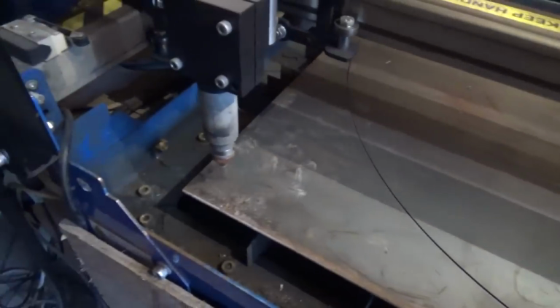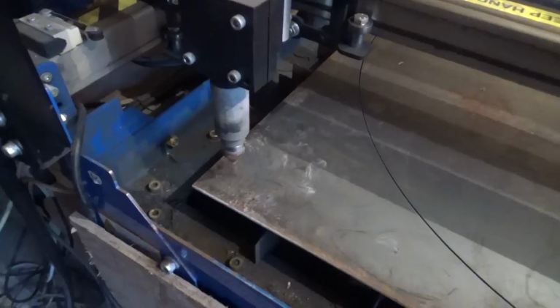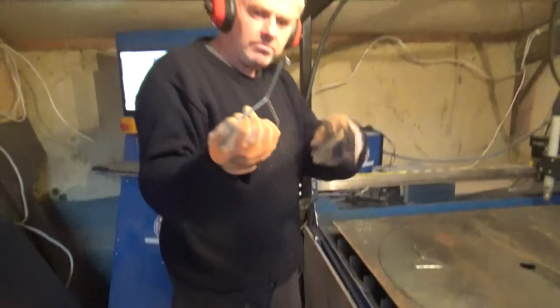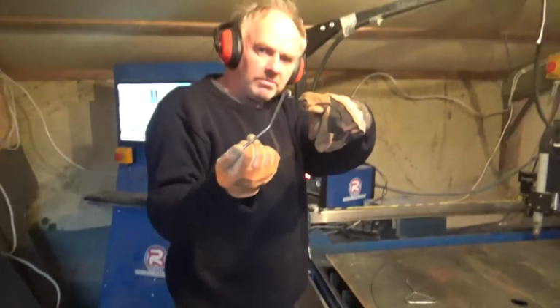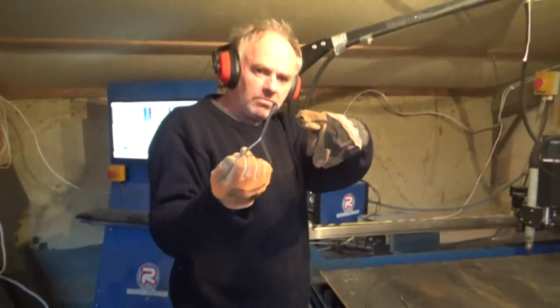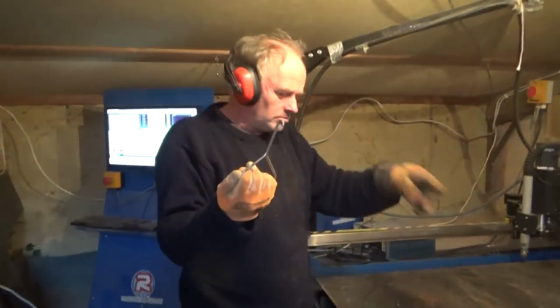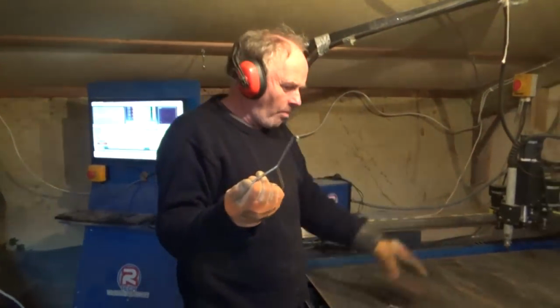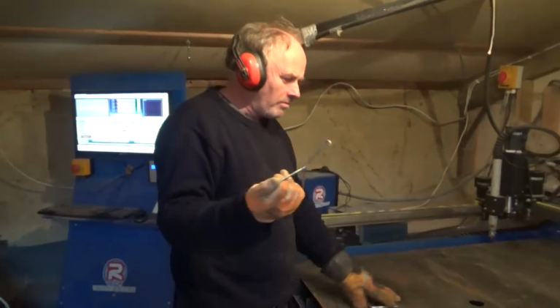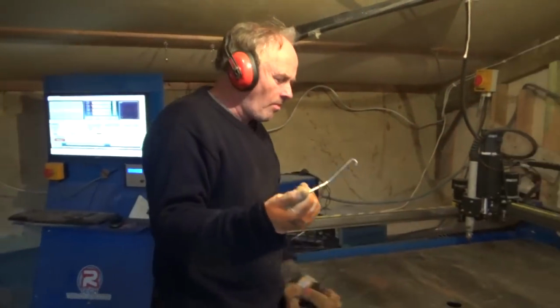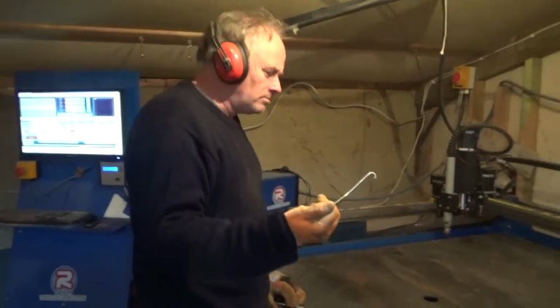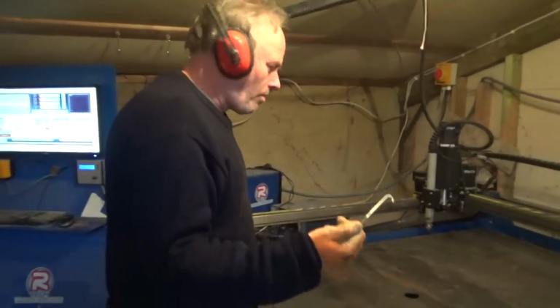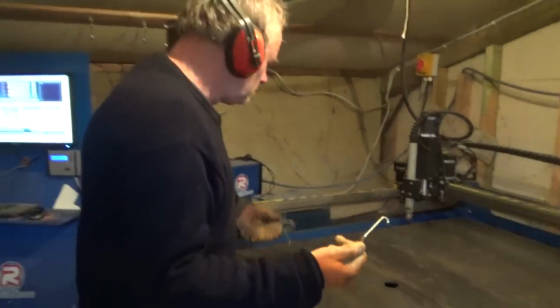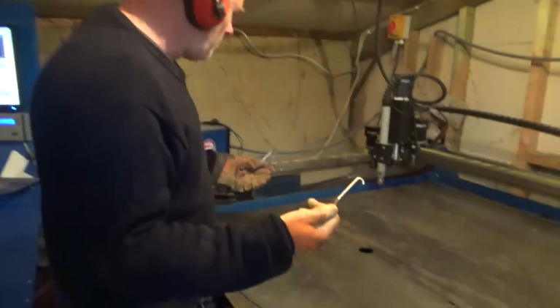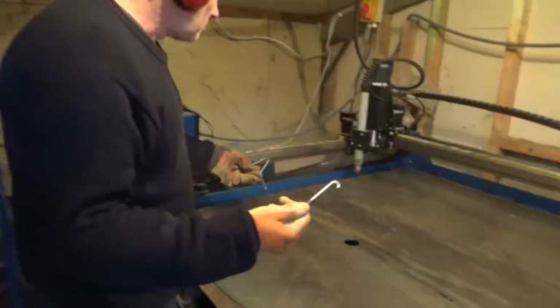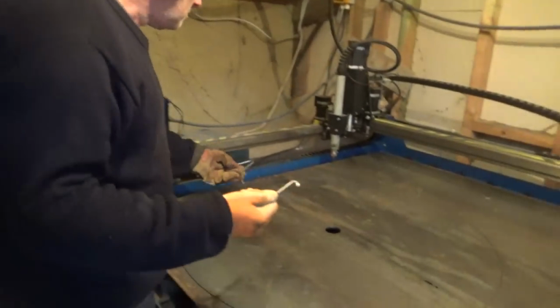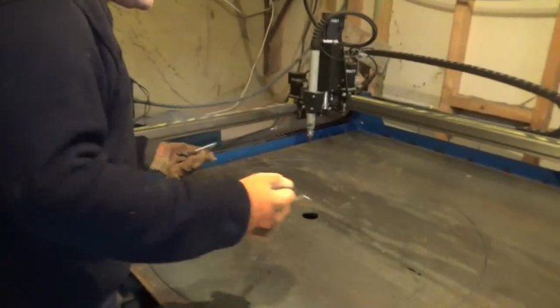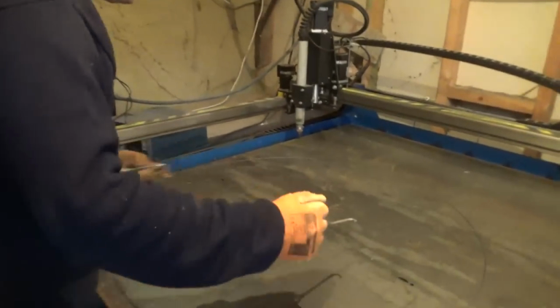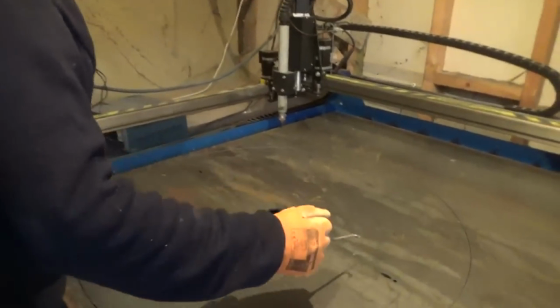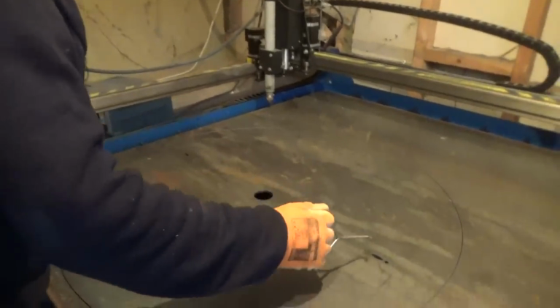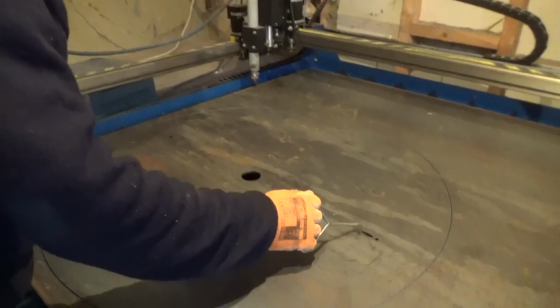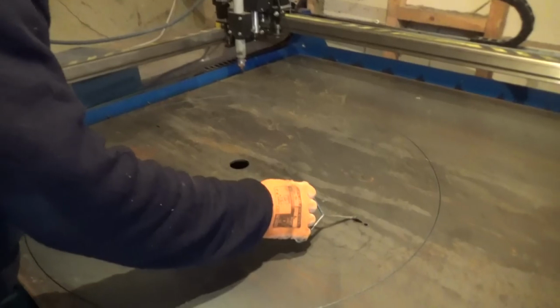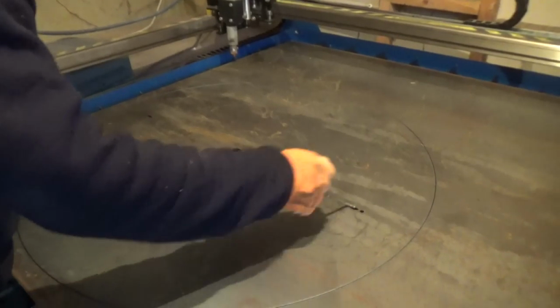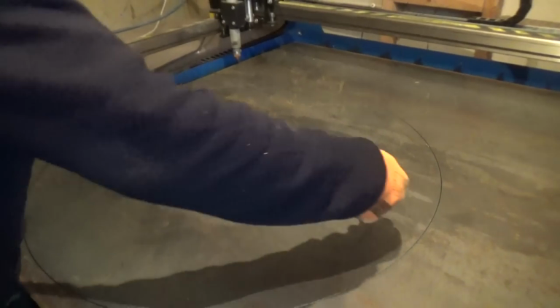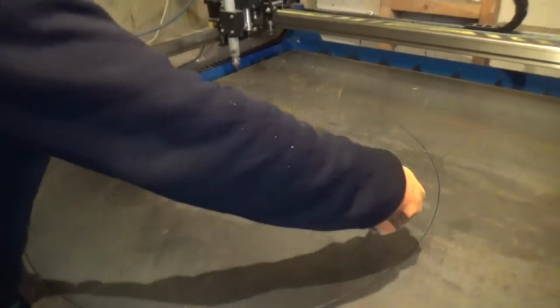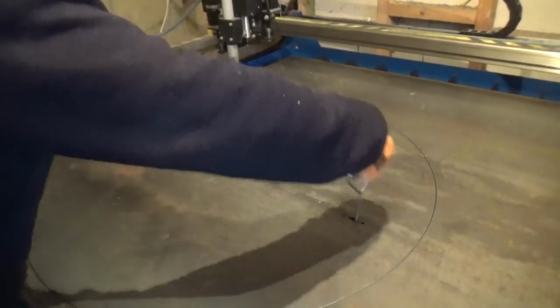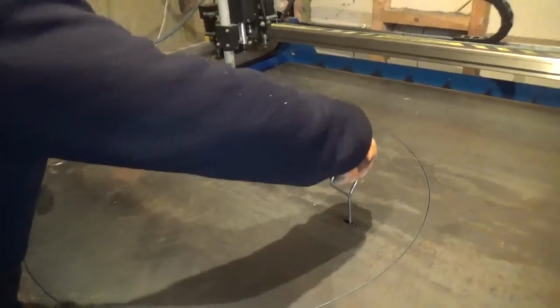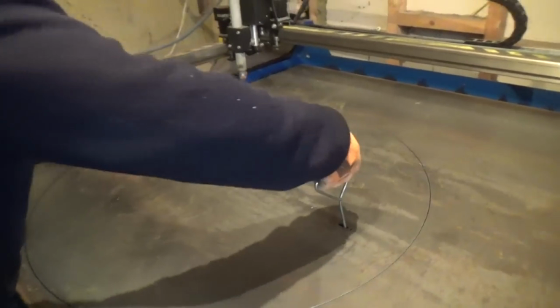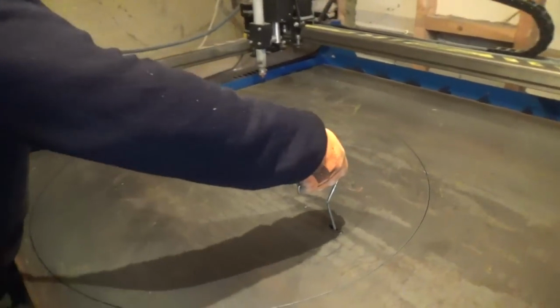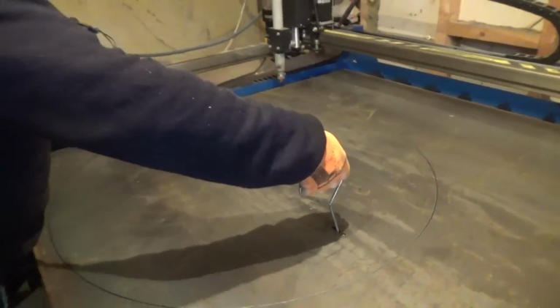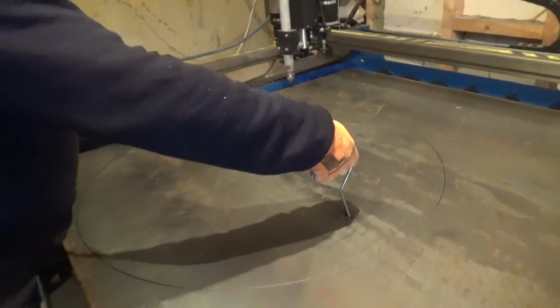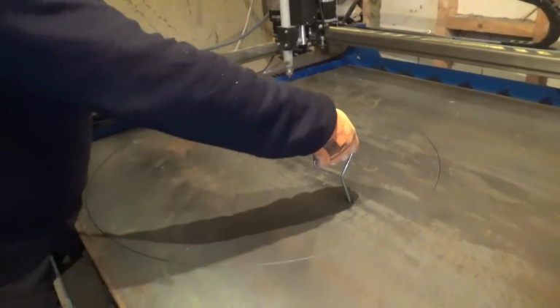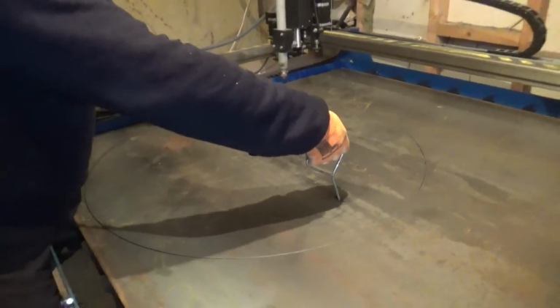This is where the hooks come in handy — they just go into those little holes. And look, it's coming together.